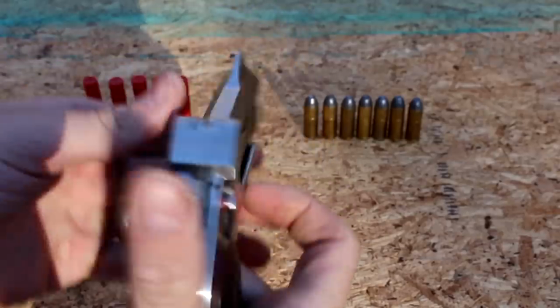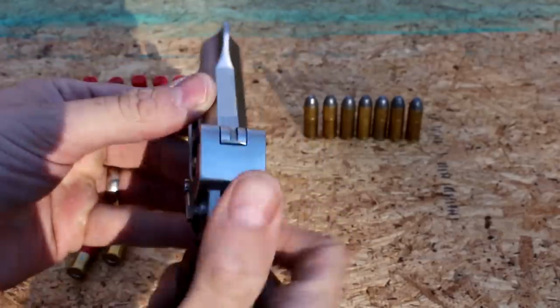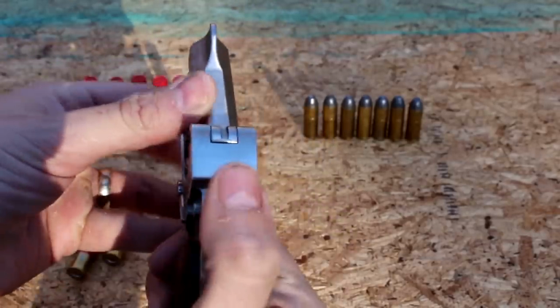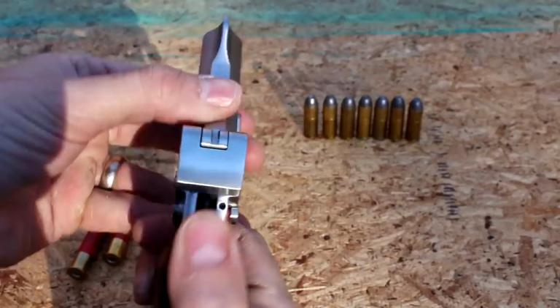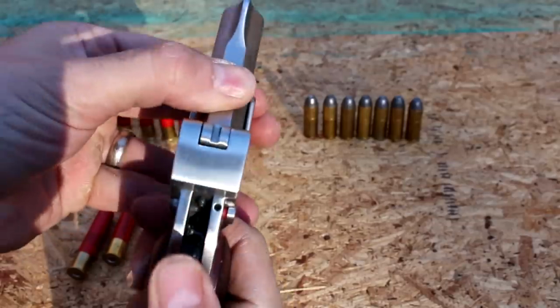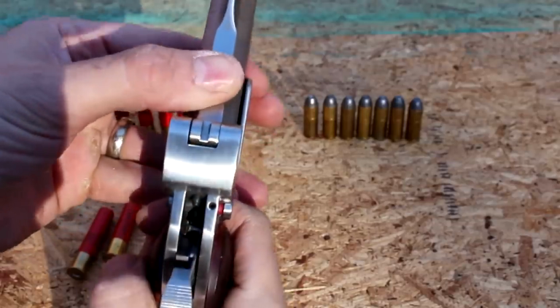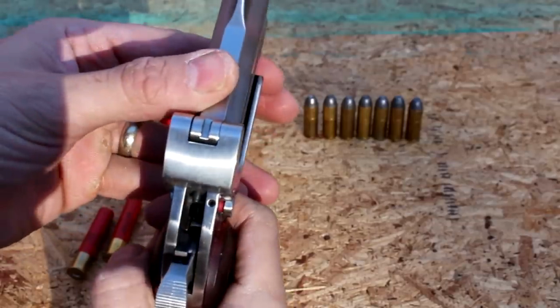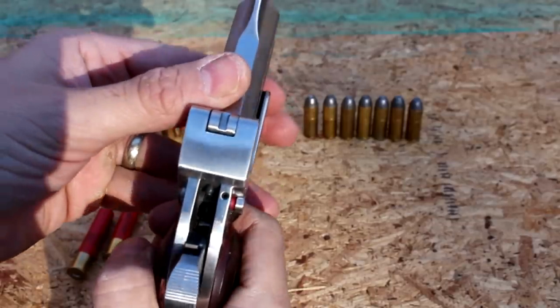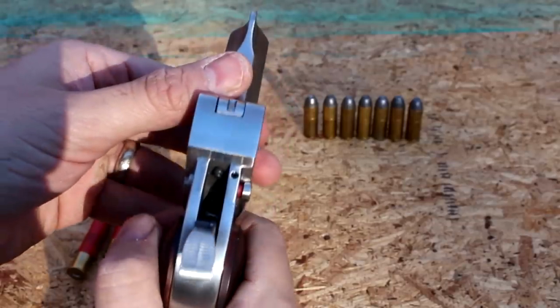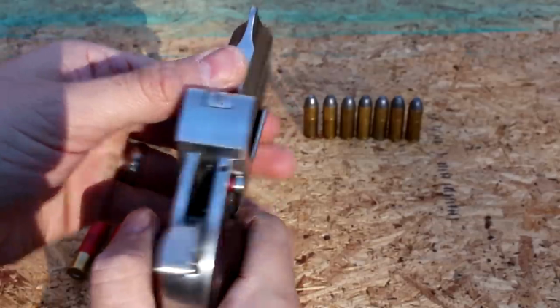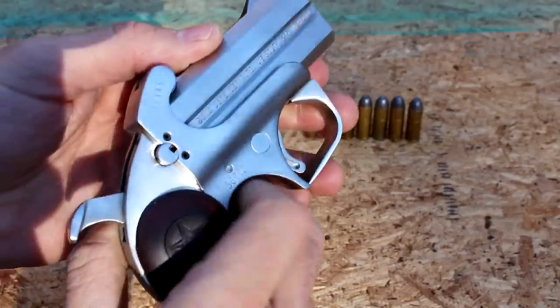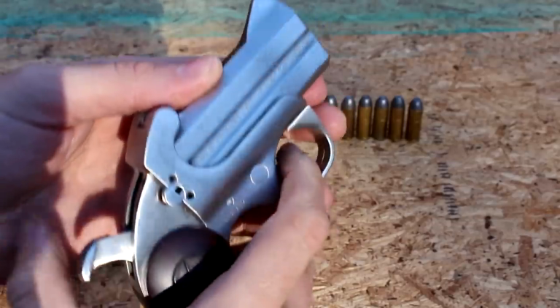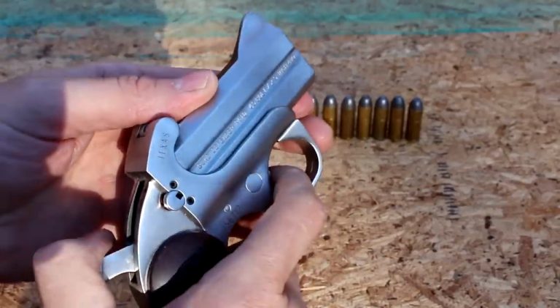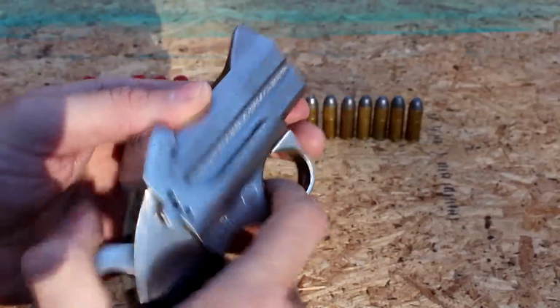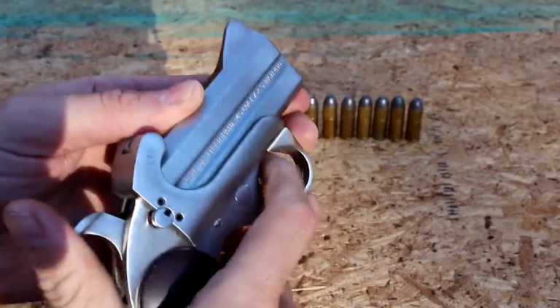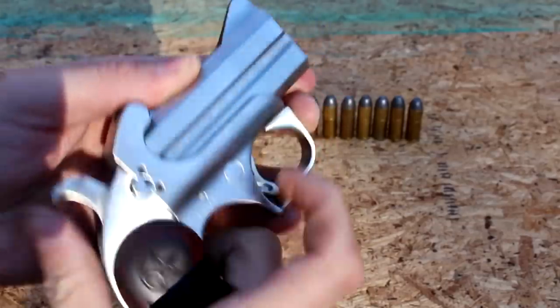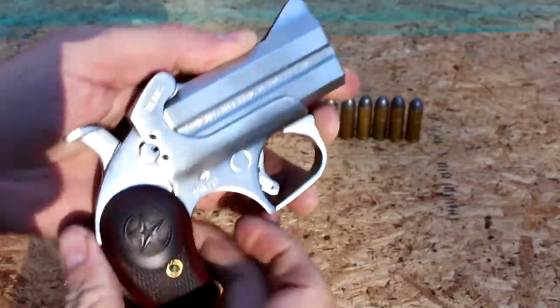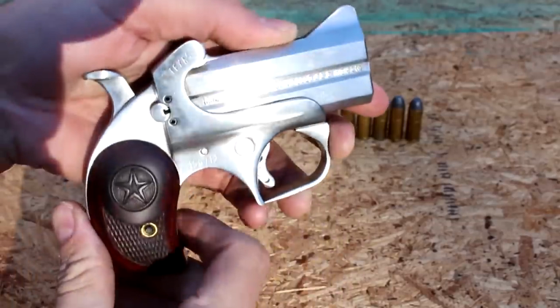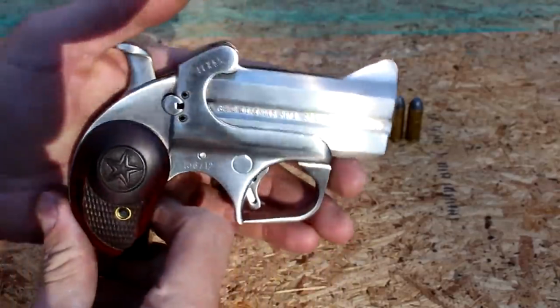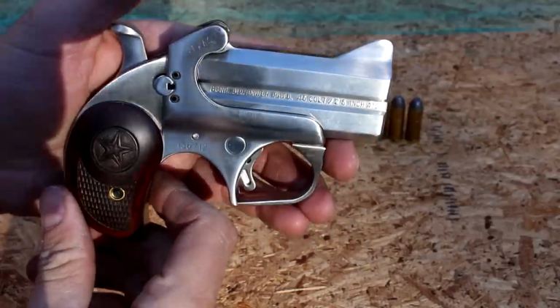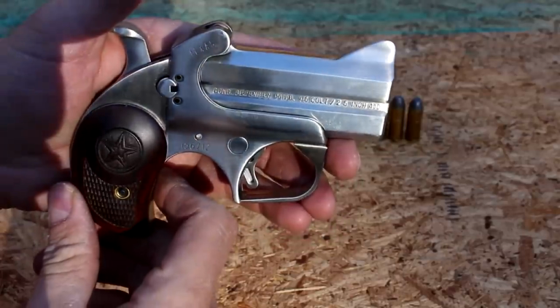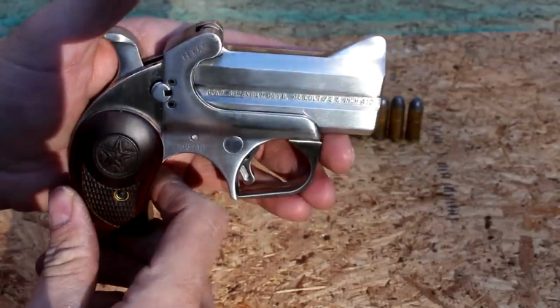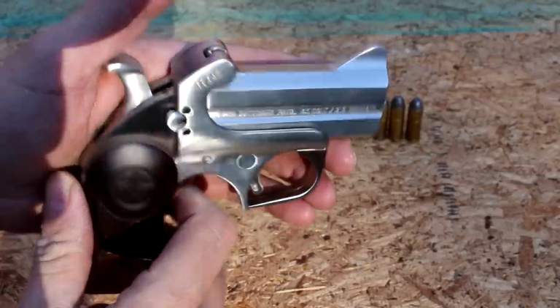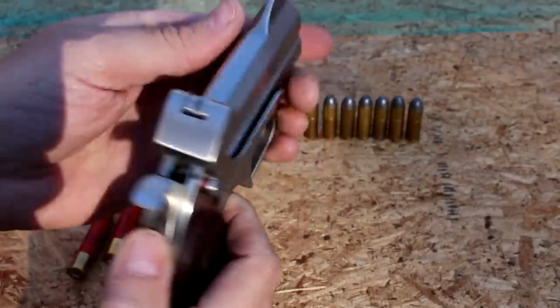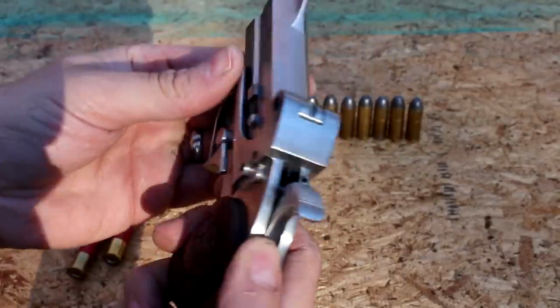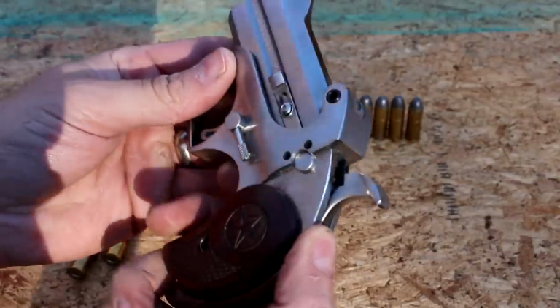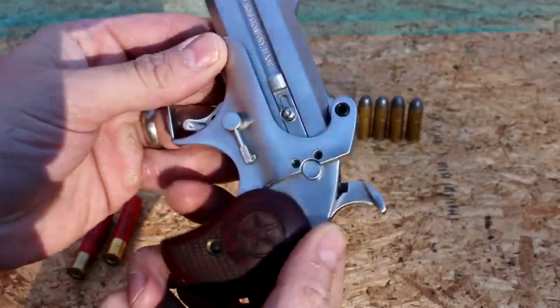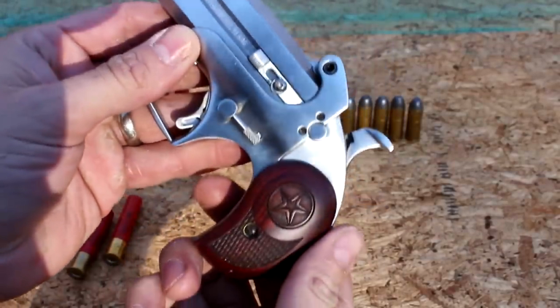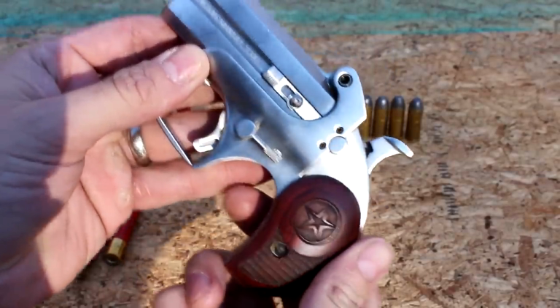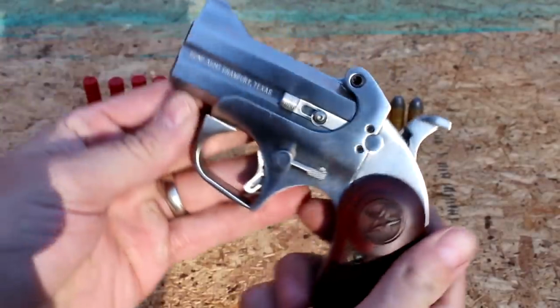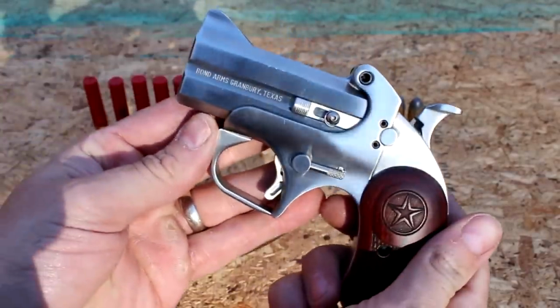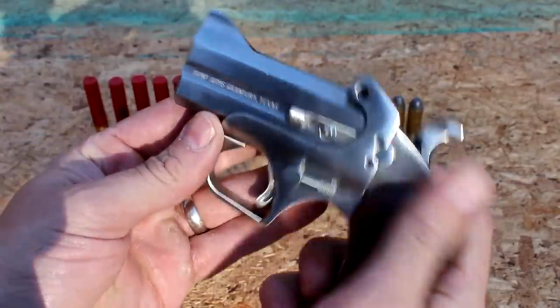To fire it, just cock the hammer — that gets the first firing pin set. When you cock it again, it's ready for the second shell. But my gosh, that is just one pretty gun.